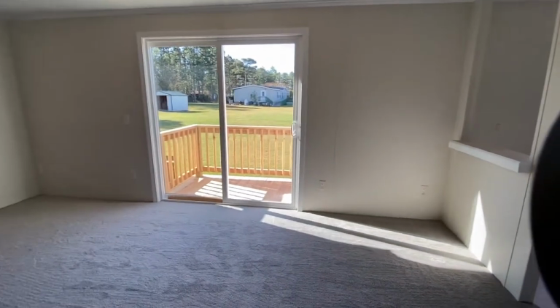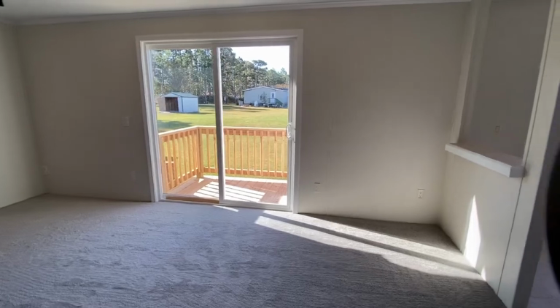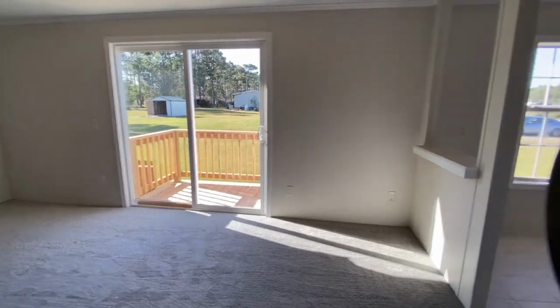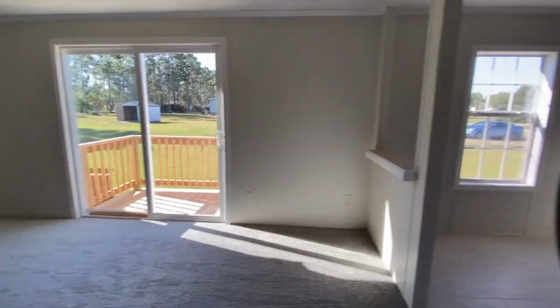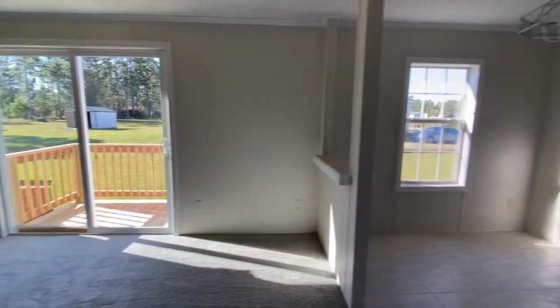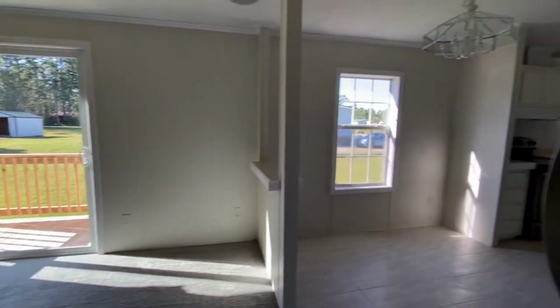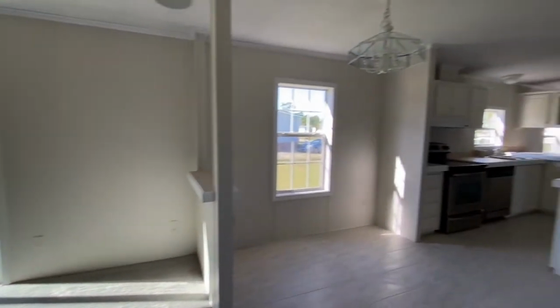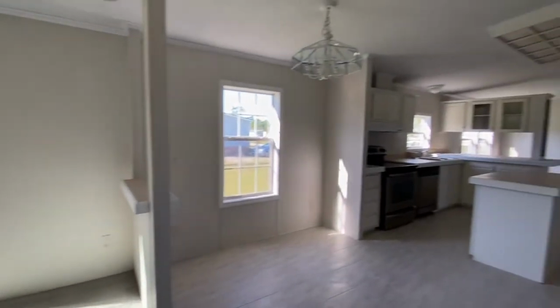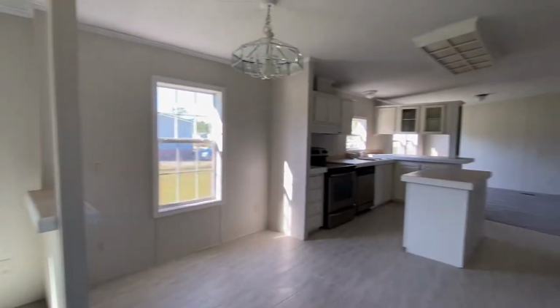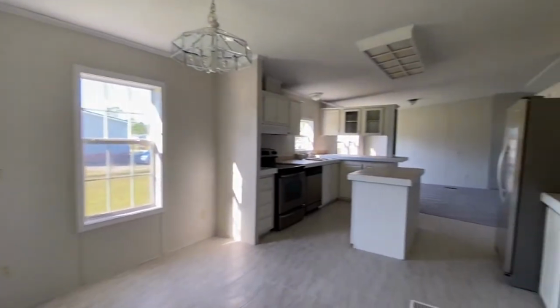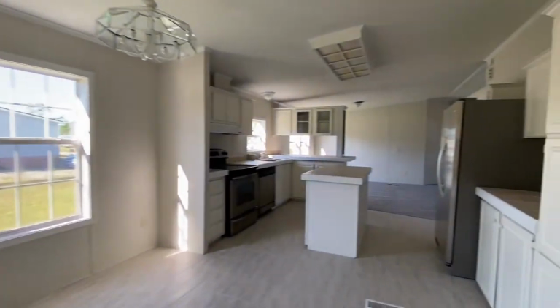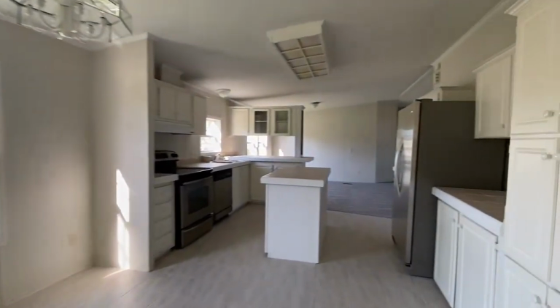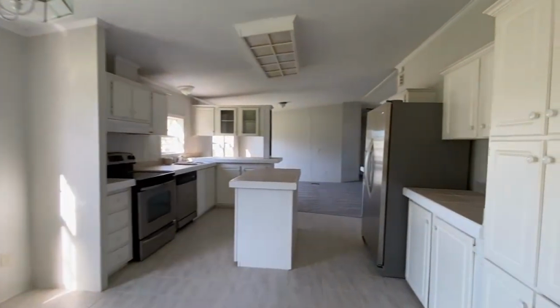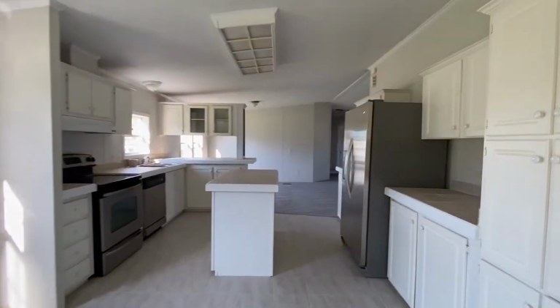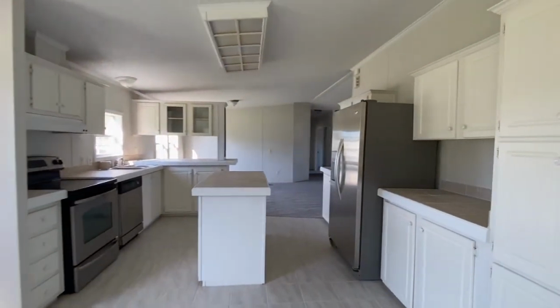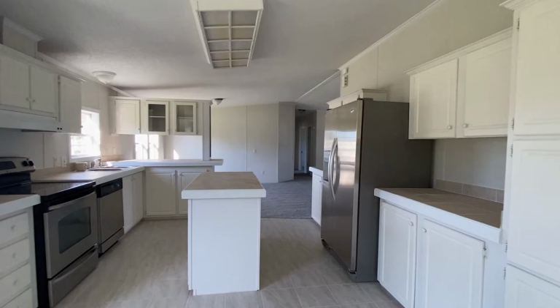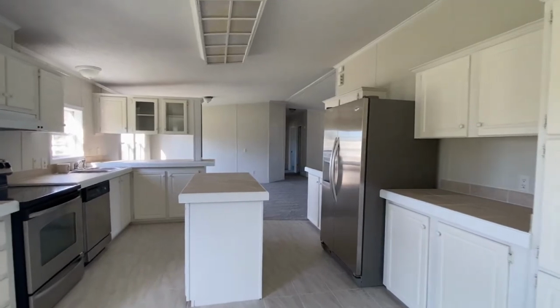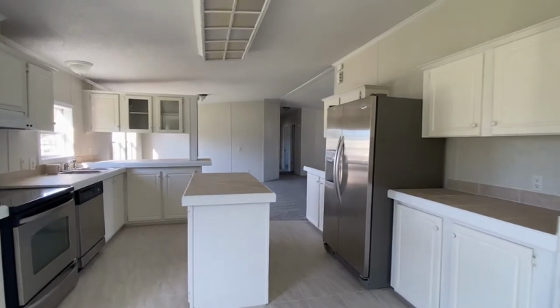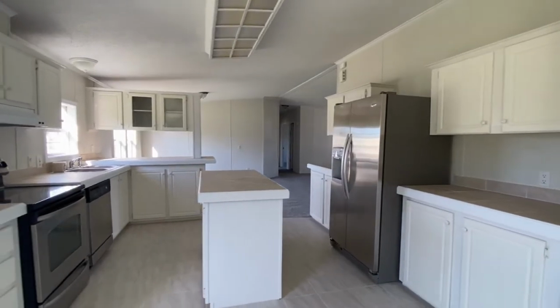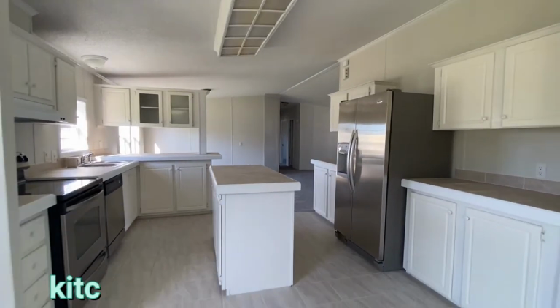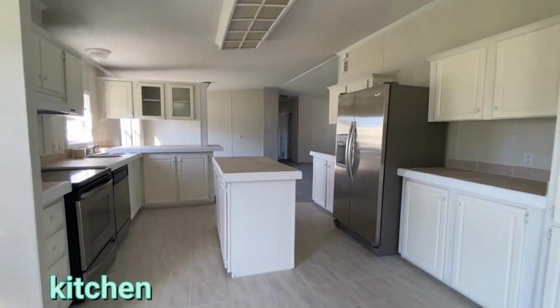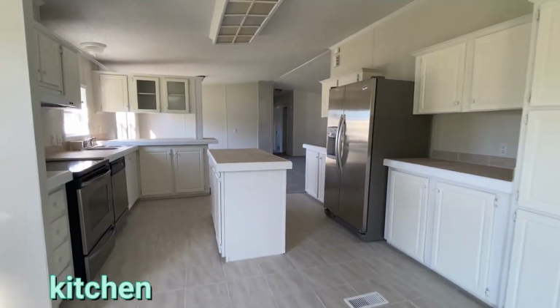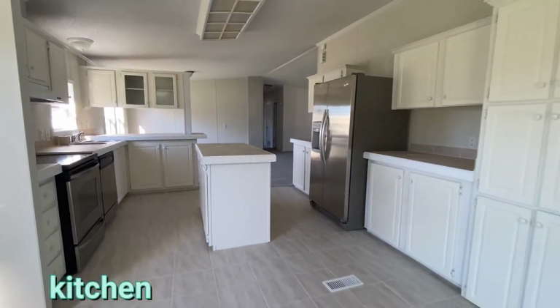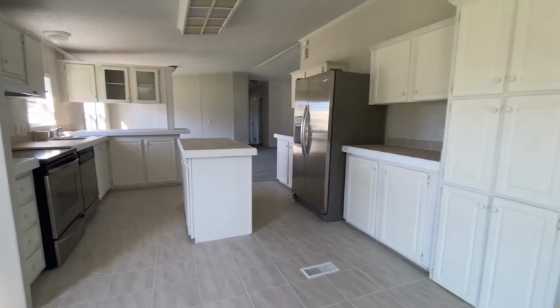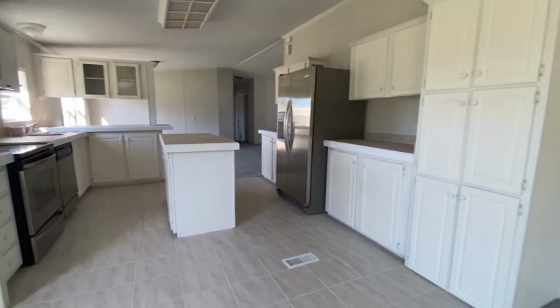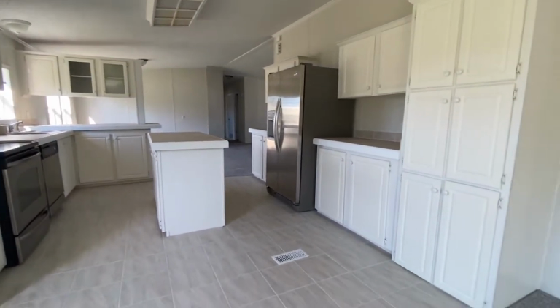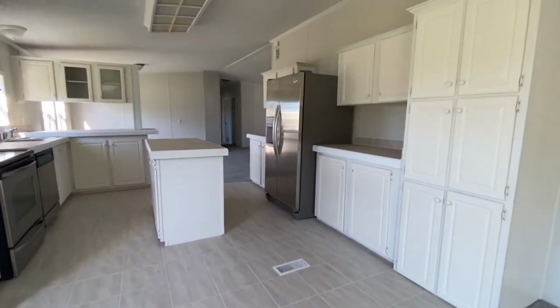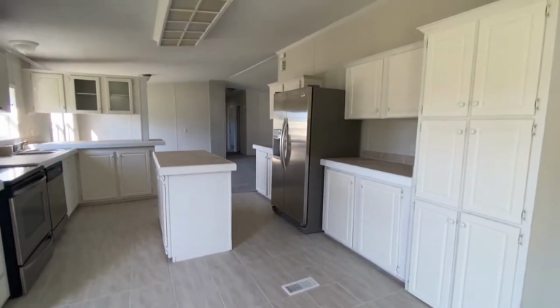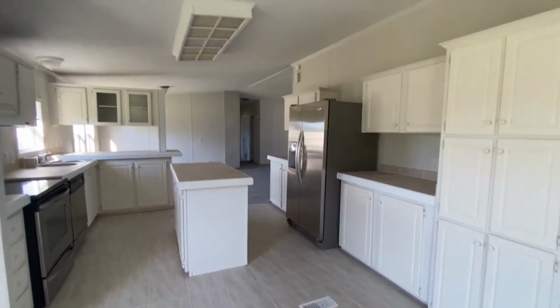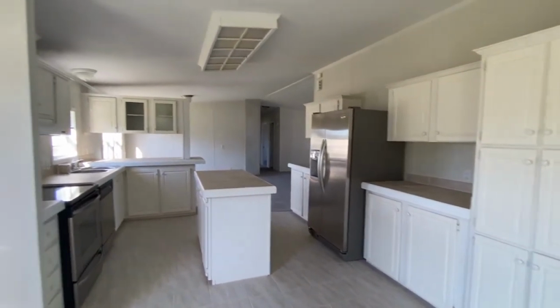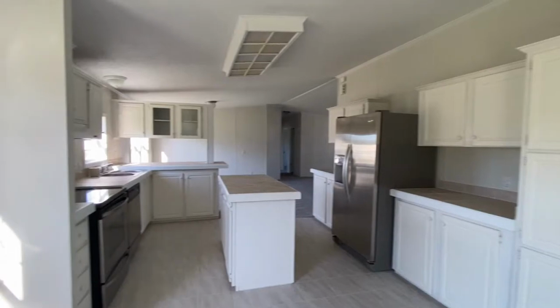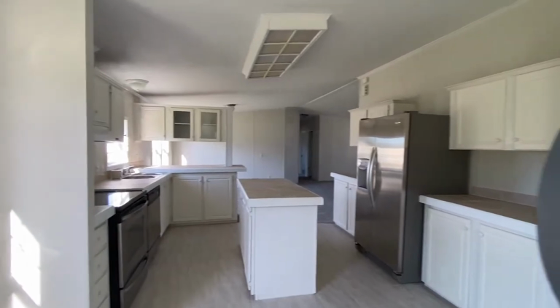There's a new door, some new lighting, new fixtures or fairly new fixtures, a big island, and a pantry.